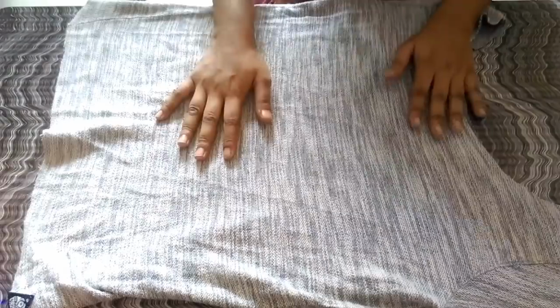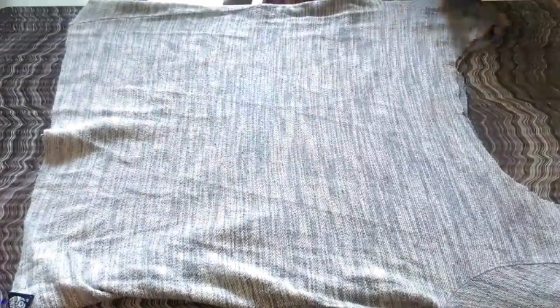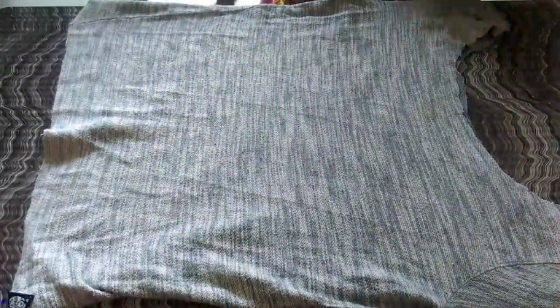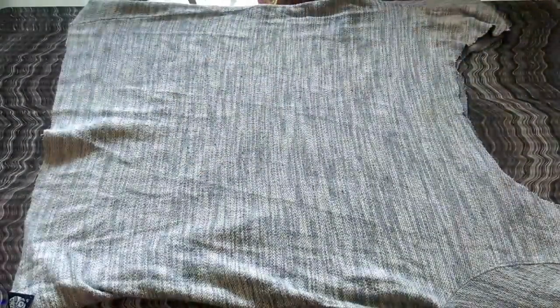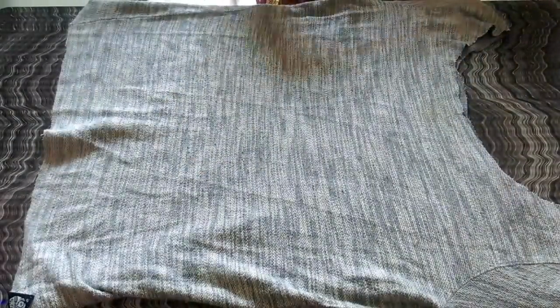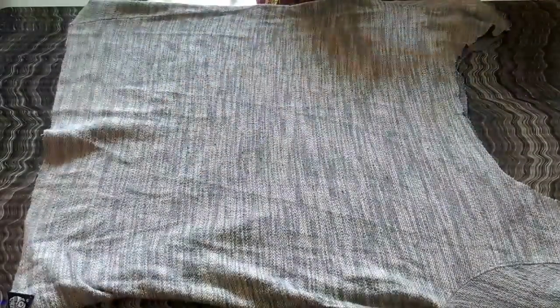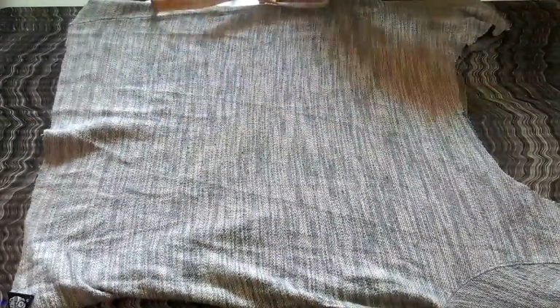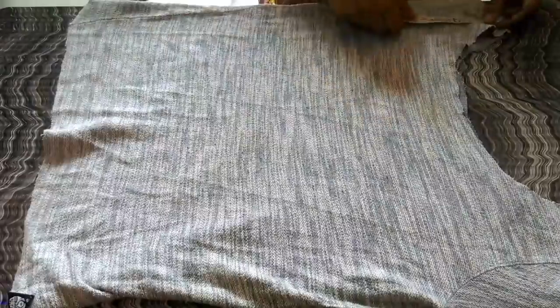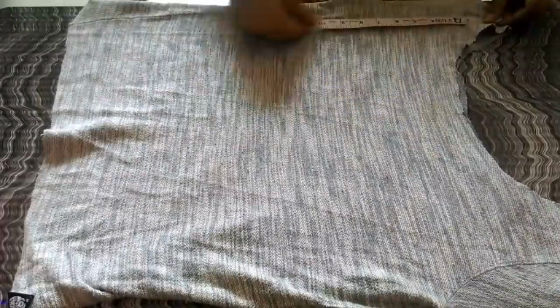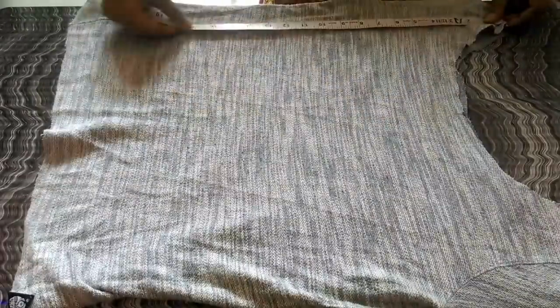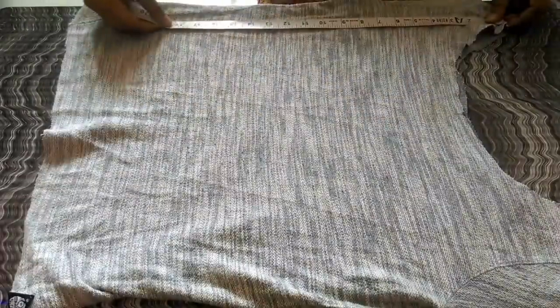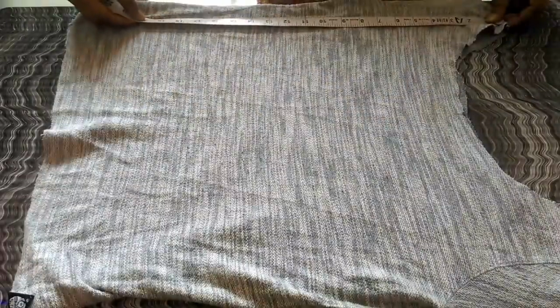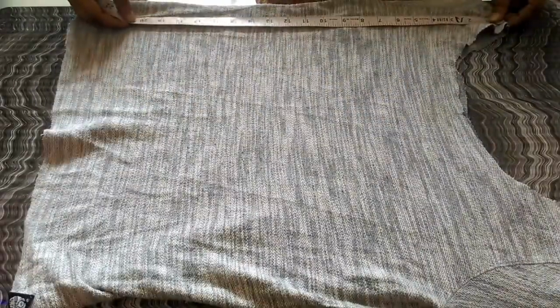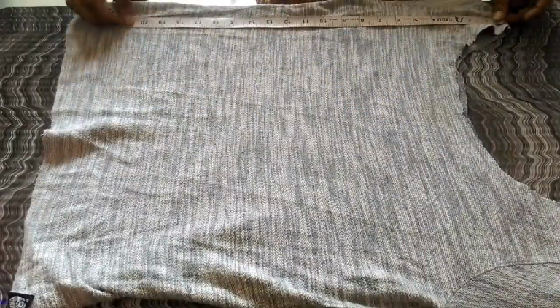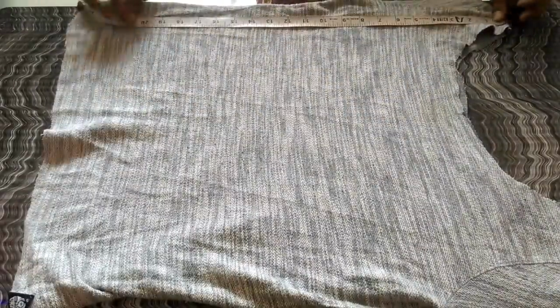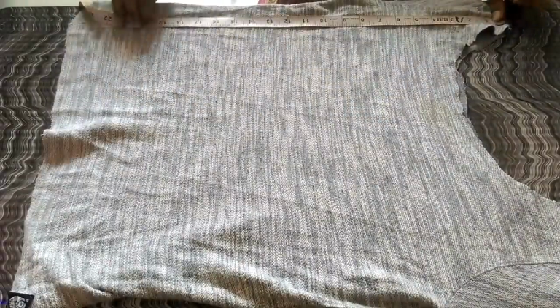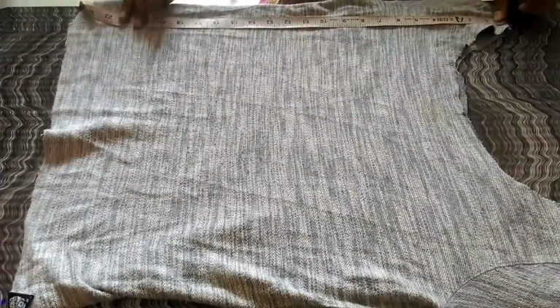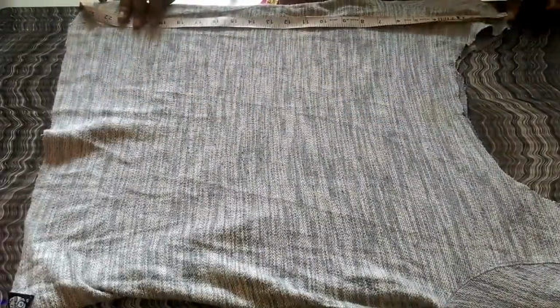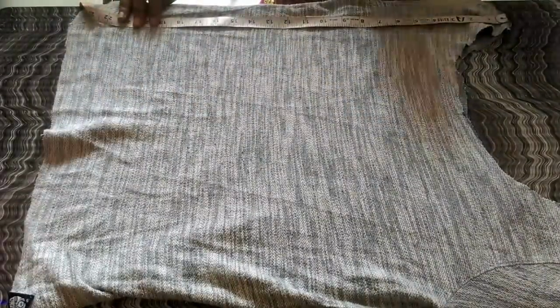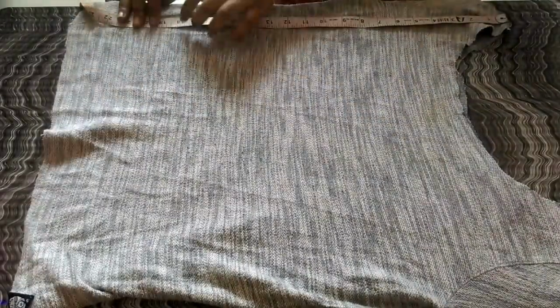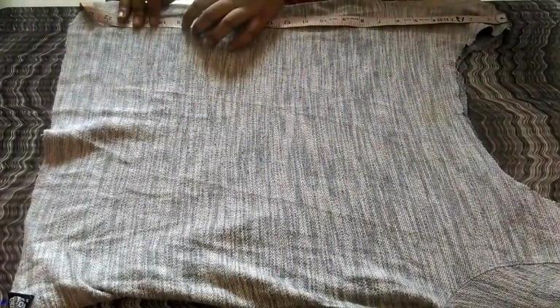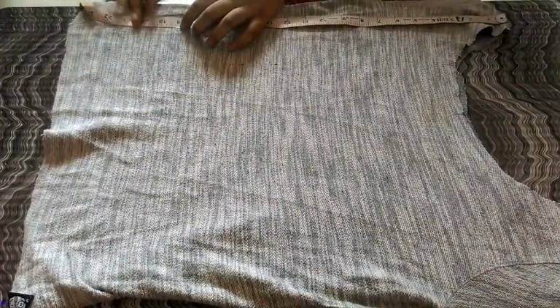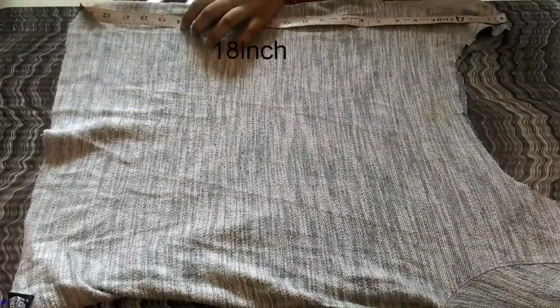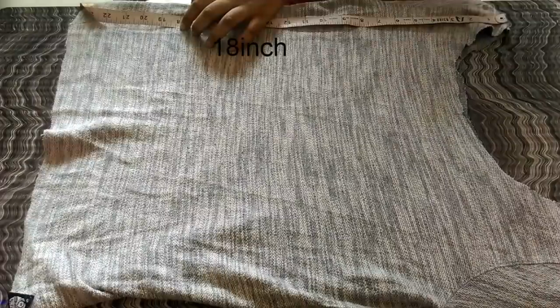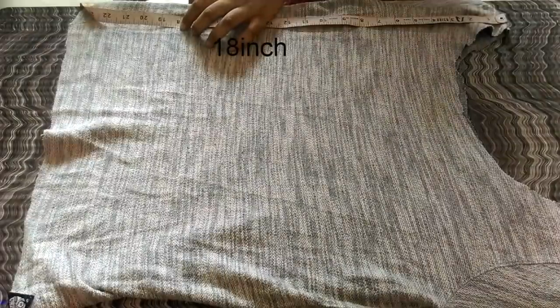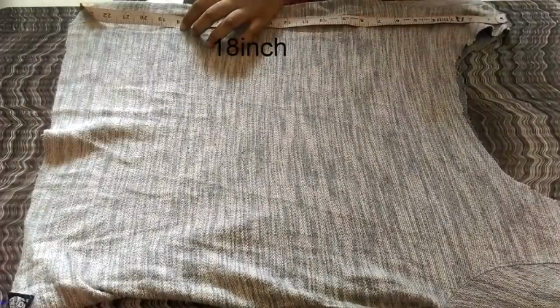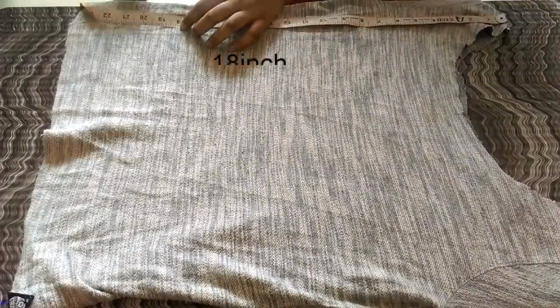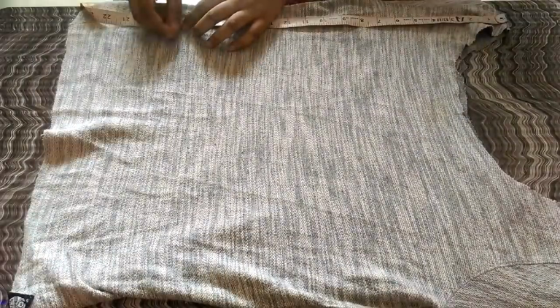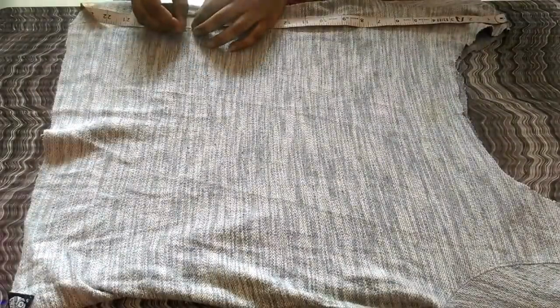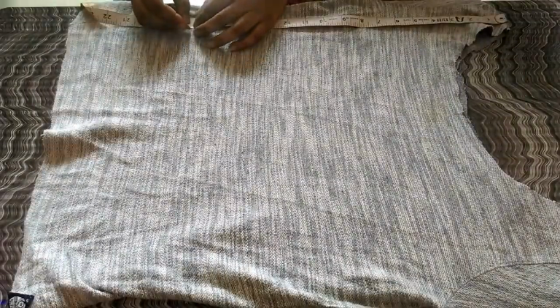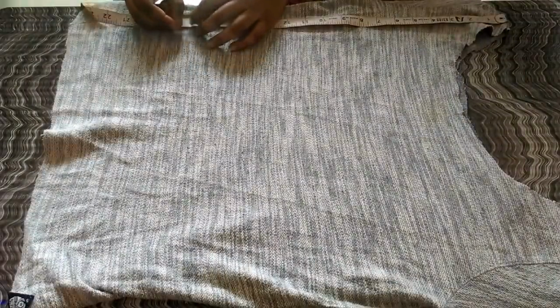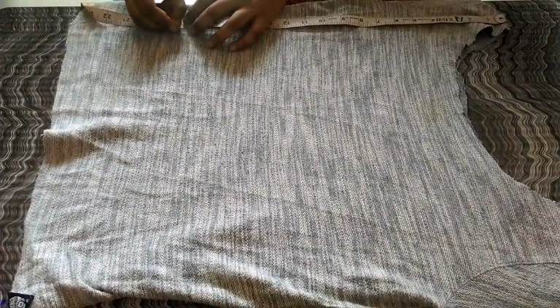First I'm going to lay on my t-shirt and then with the help of the inch tape I'm going to mark the length of my crop top. Here I'm taking 18 inches long length — it will be according to your height and preference.